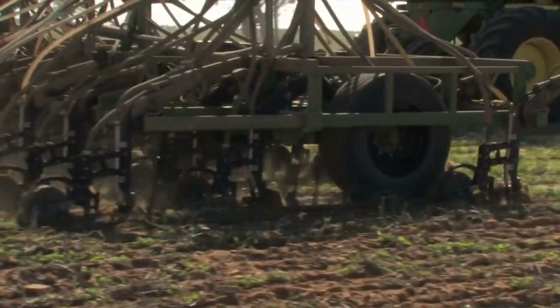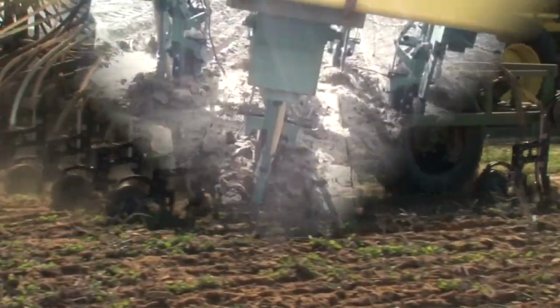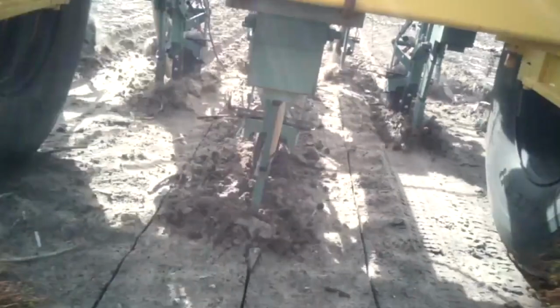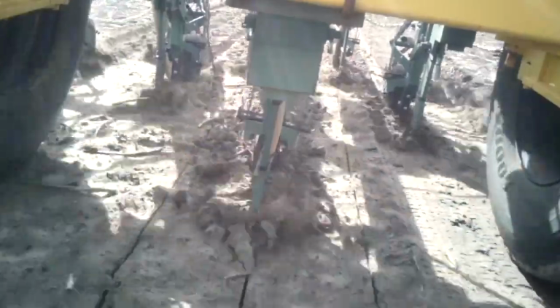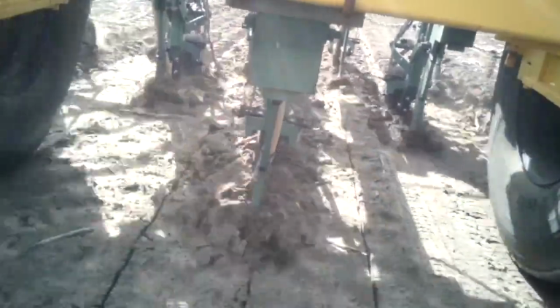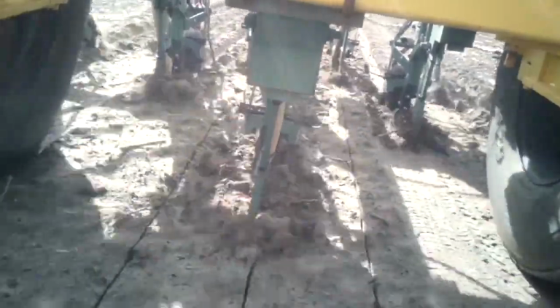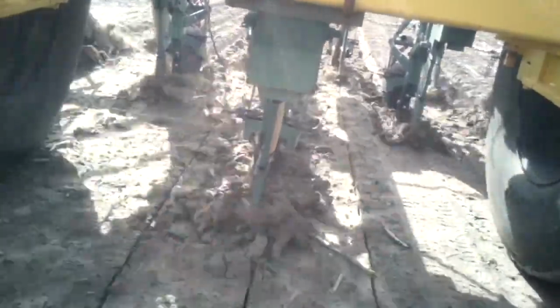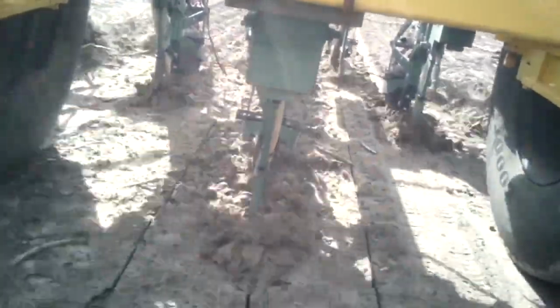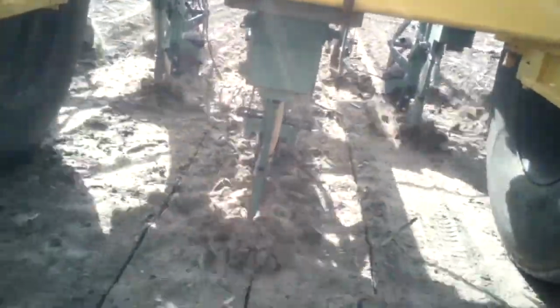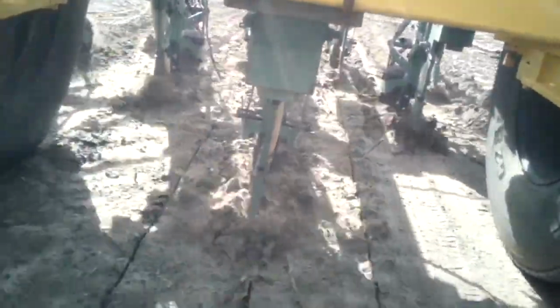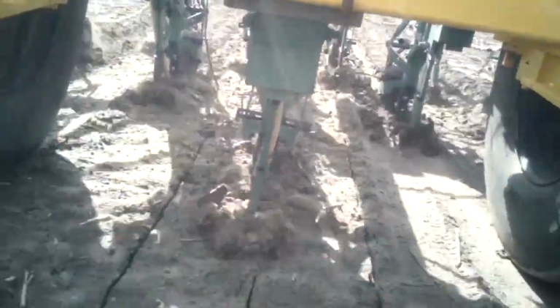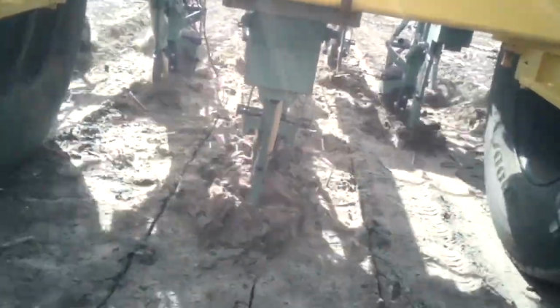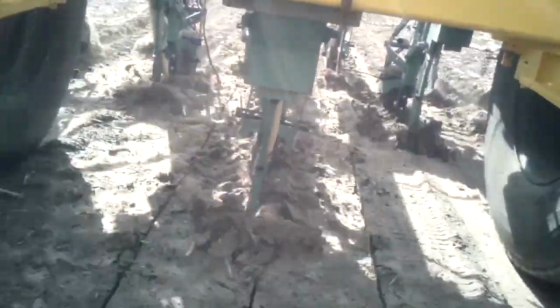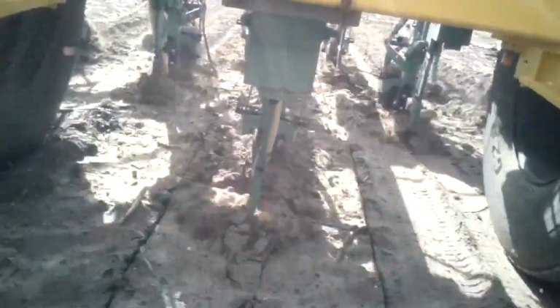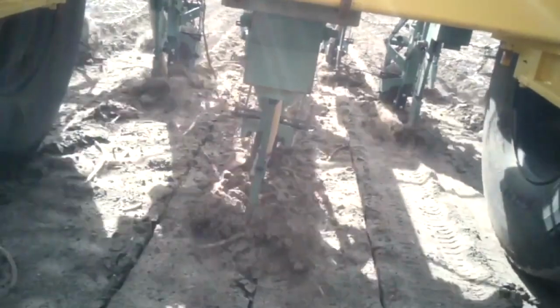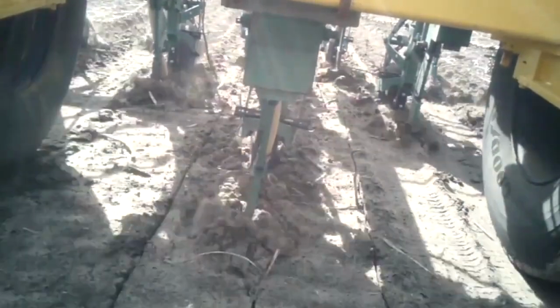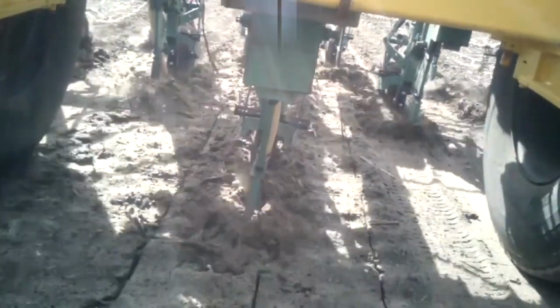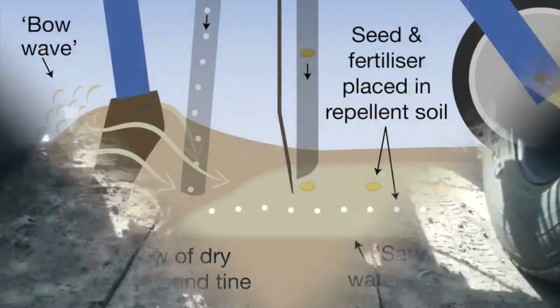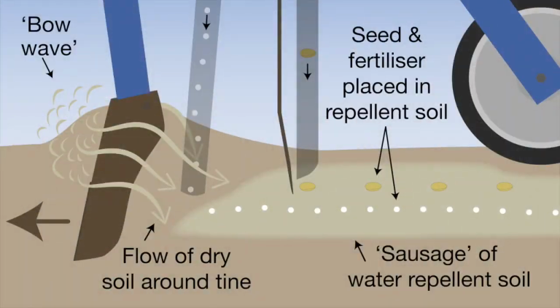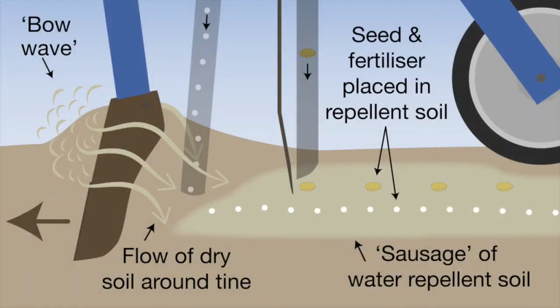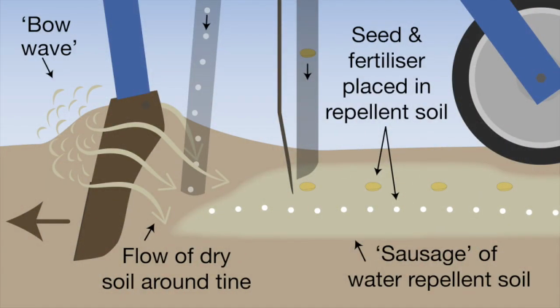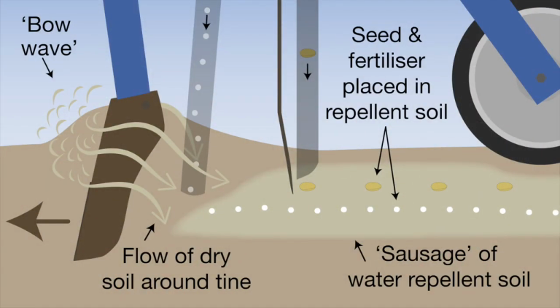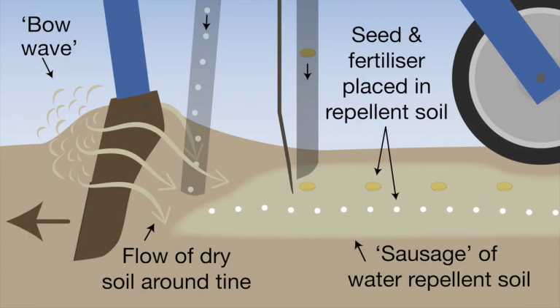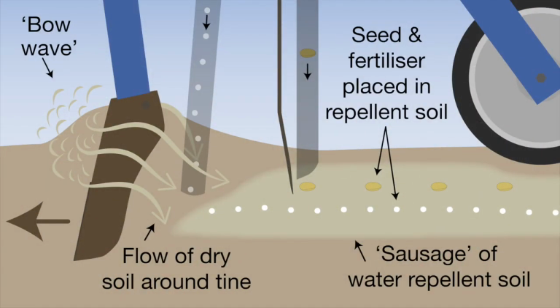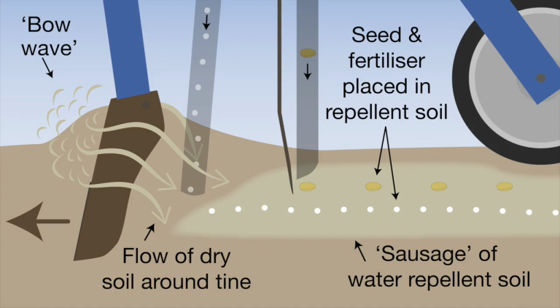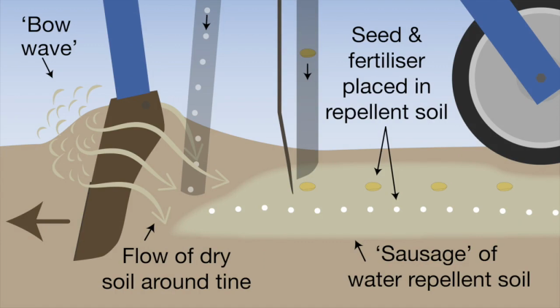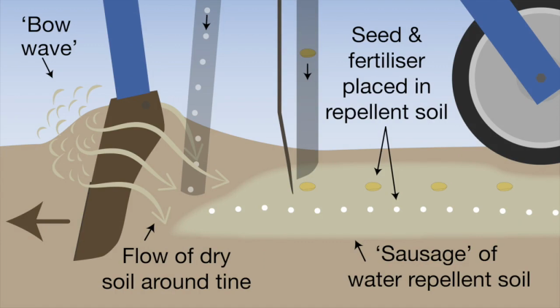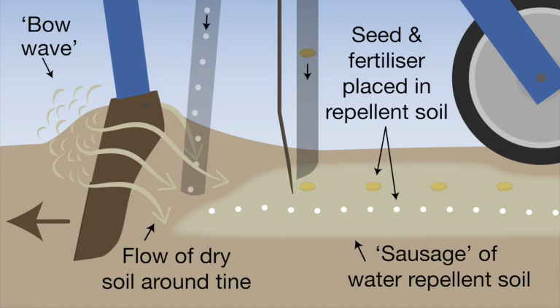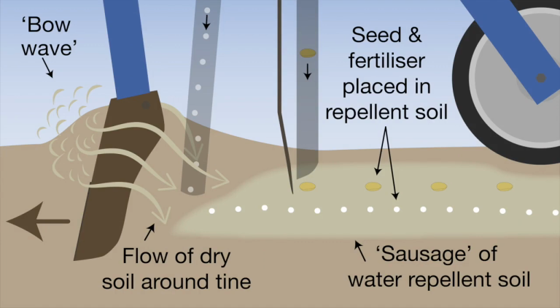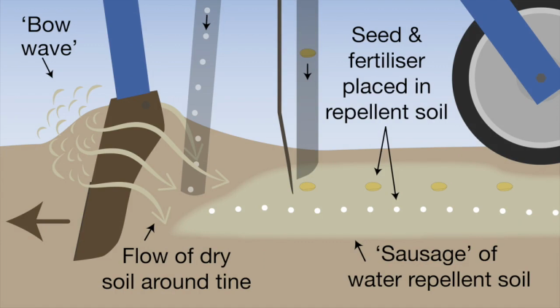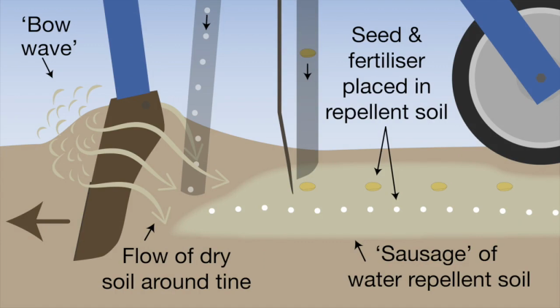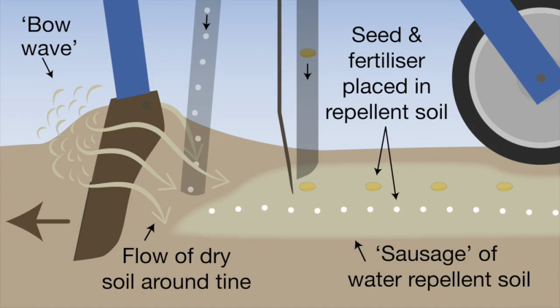If the topsoil is water repellent it is more likely to be dry, and dry sandy soil readily flows into the slot created by the knife point during seeding. This results in the seed being placed into a sausage of disturbed water repellent soil in the base of the furrow.